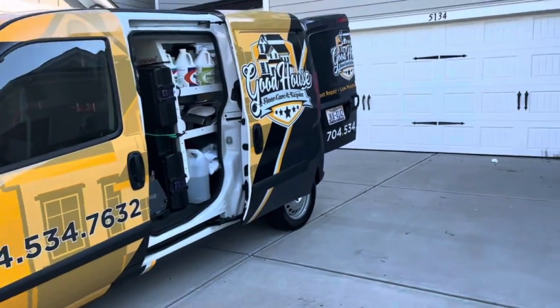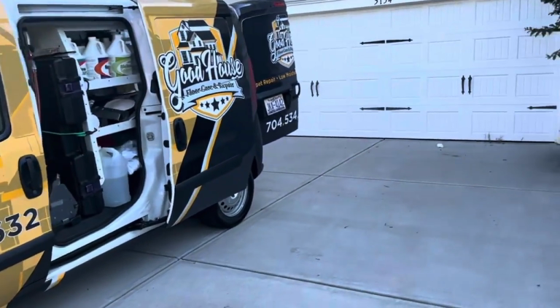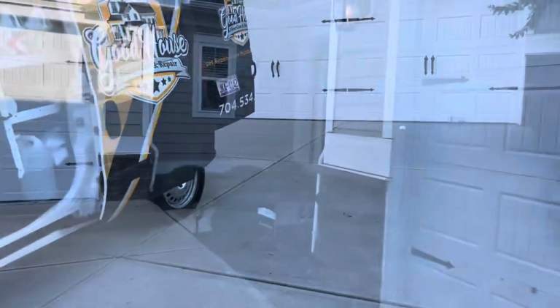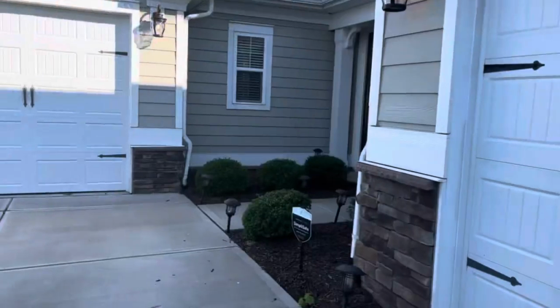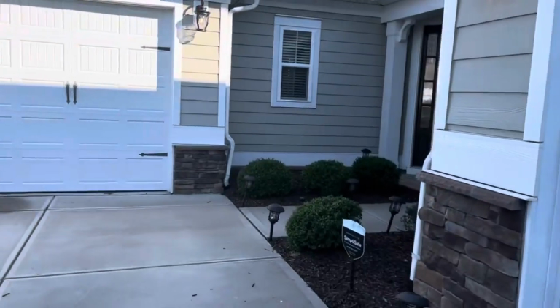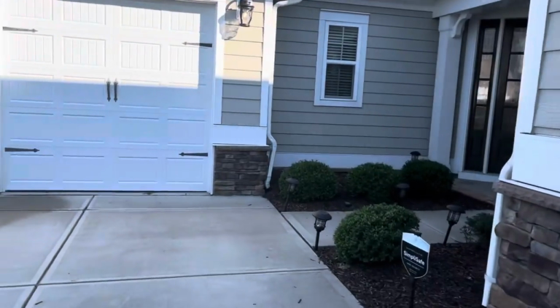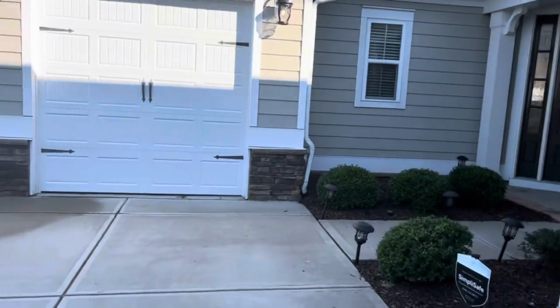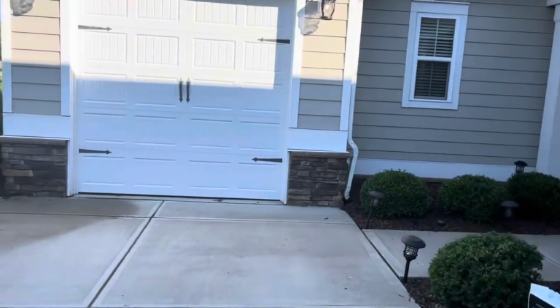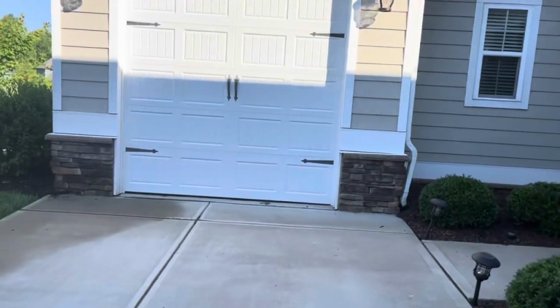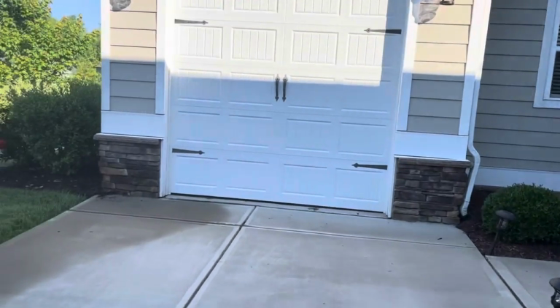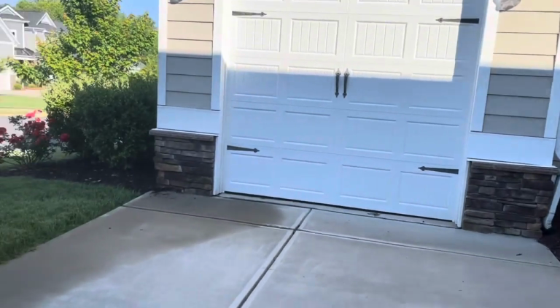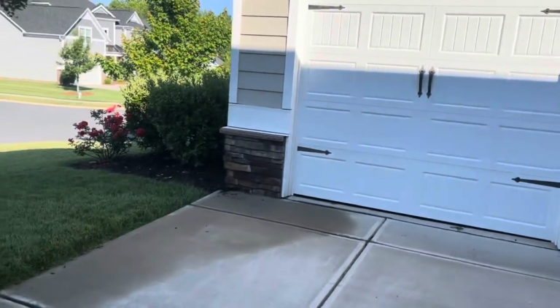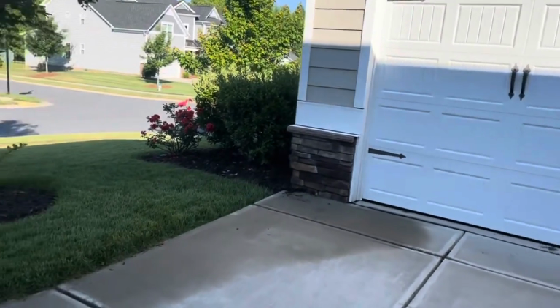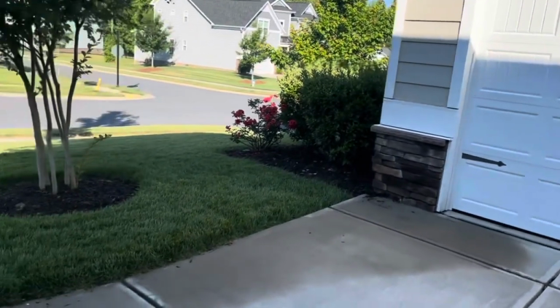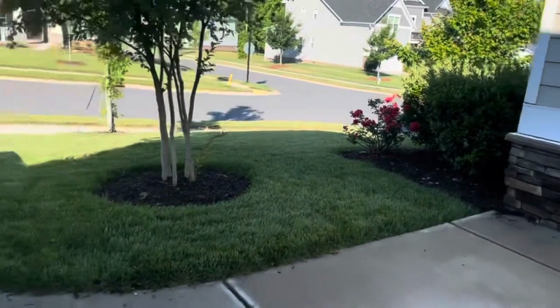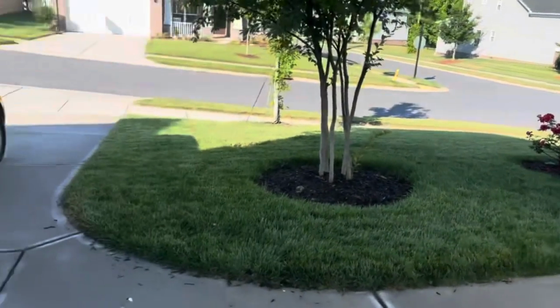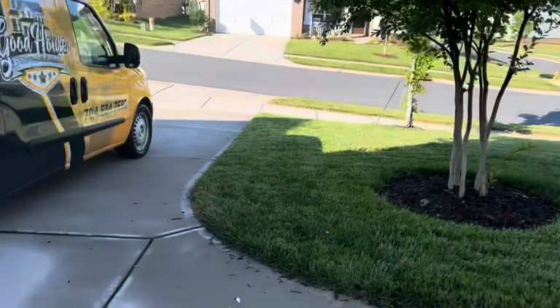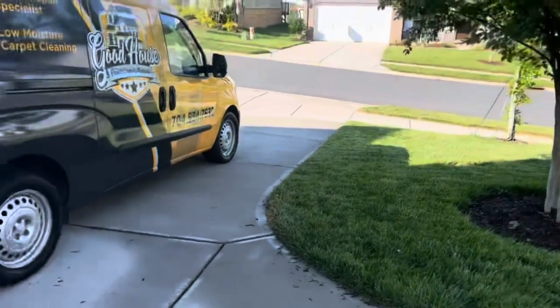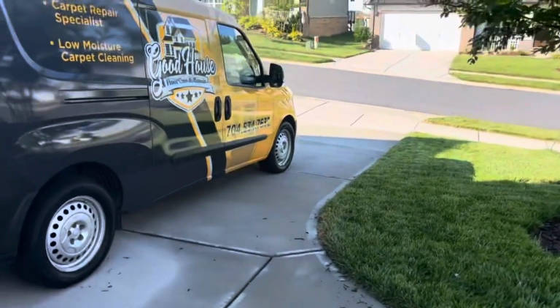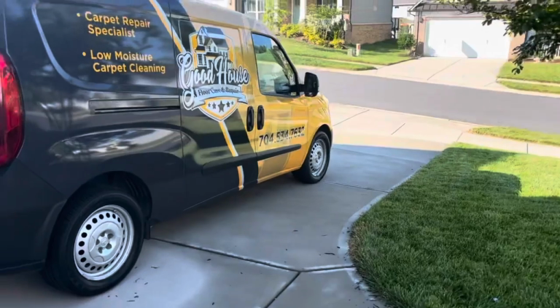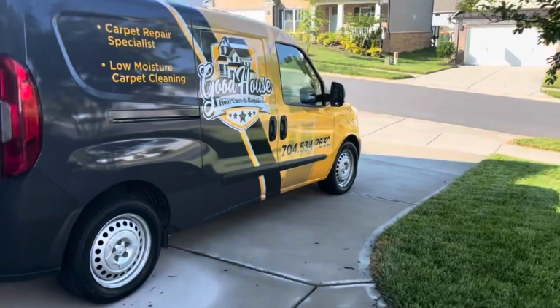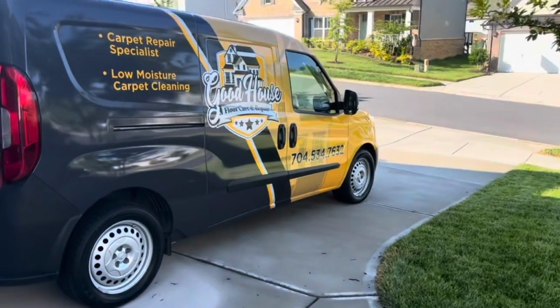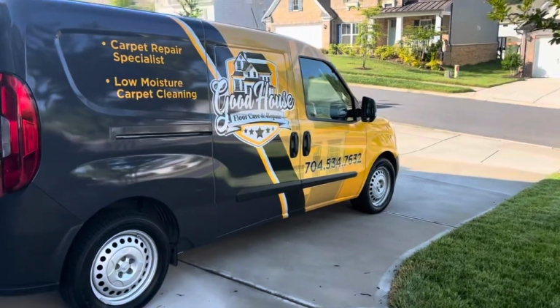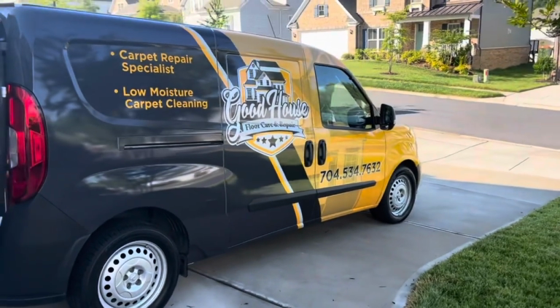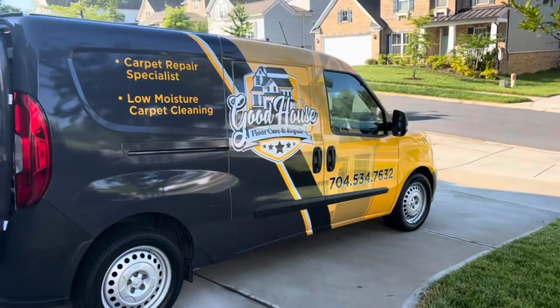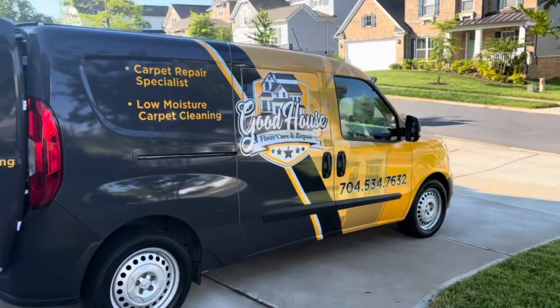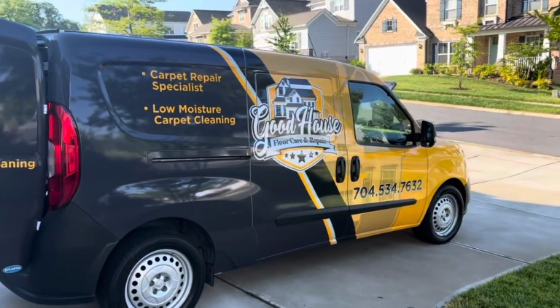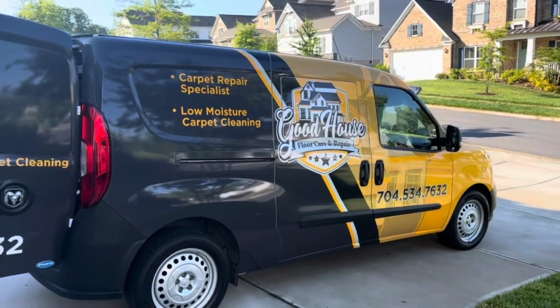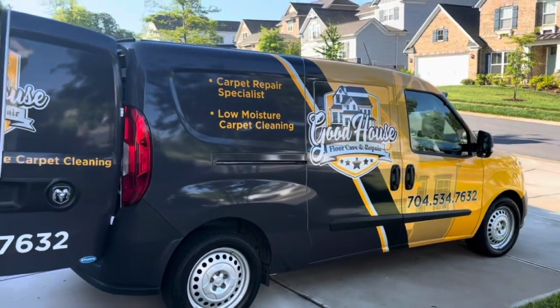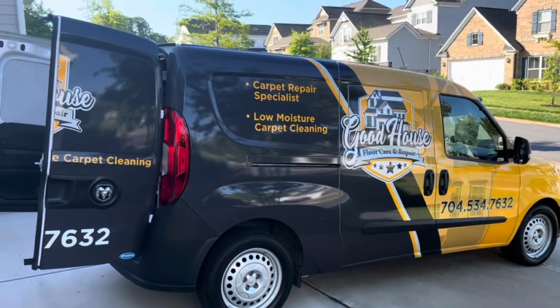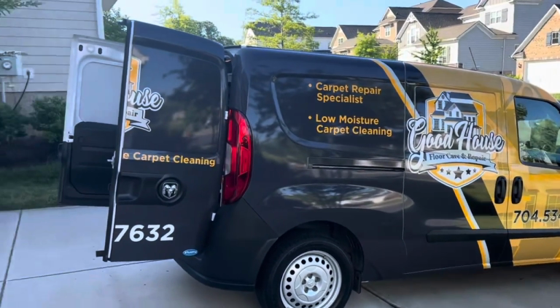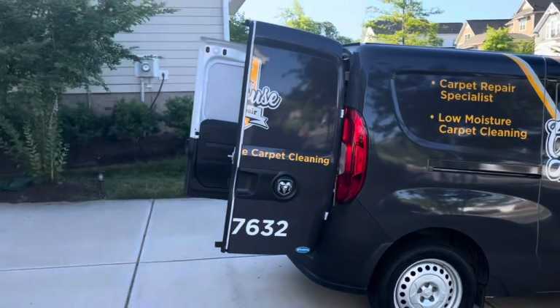This is a repeat client — used me for her move-out house for stretching and cleaning, and I'm here in her new house to just do a cleaning. So let me take you inside and show you what's going on.